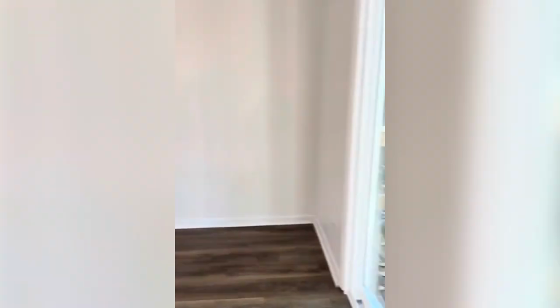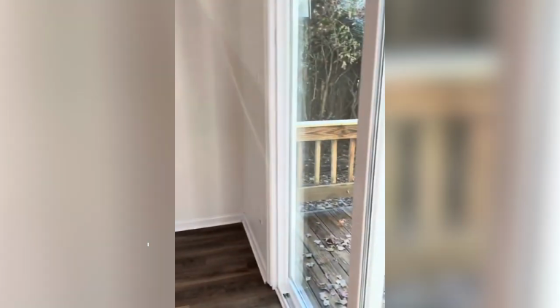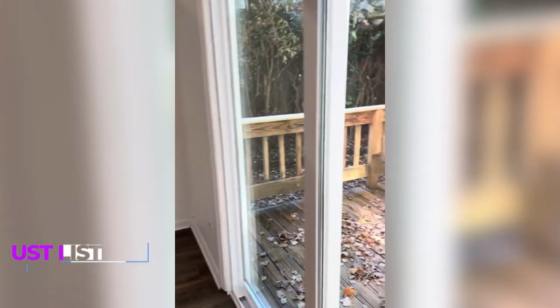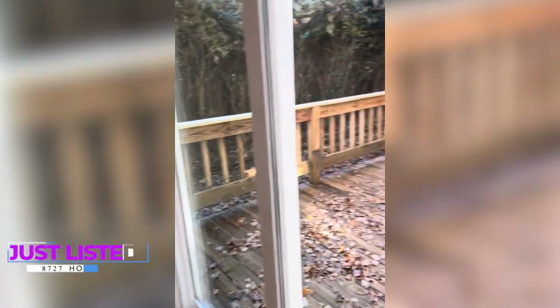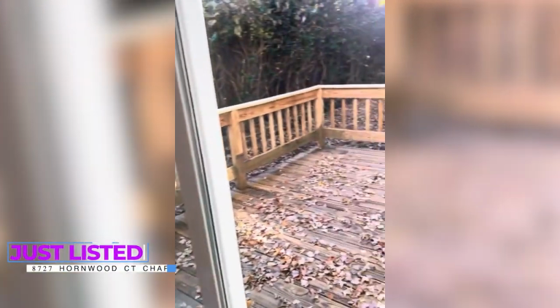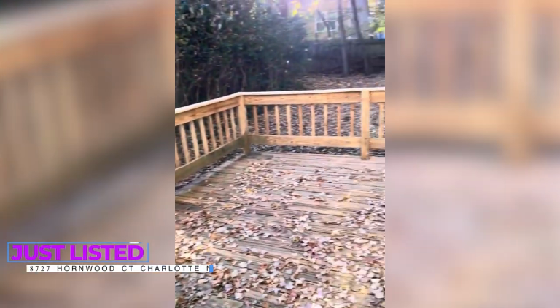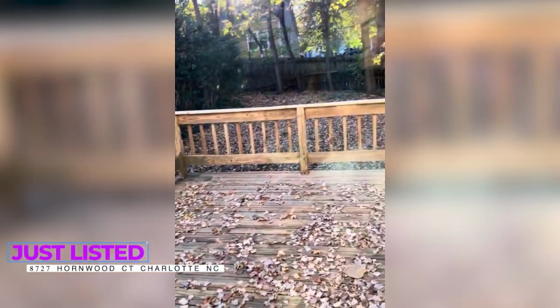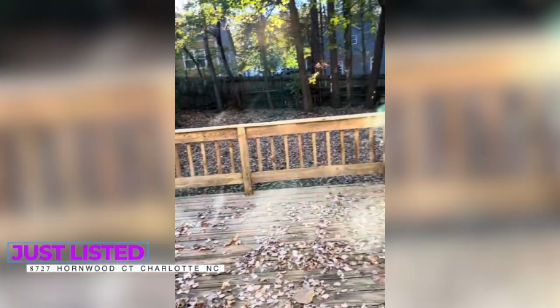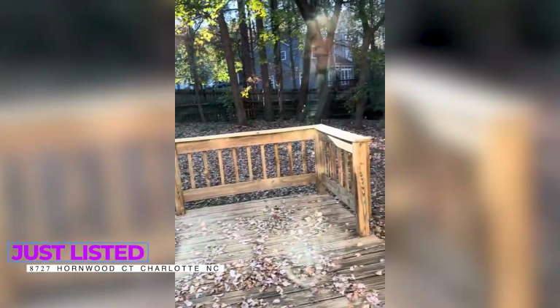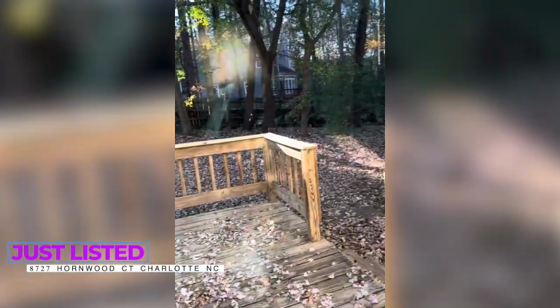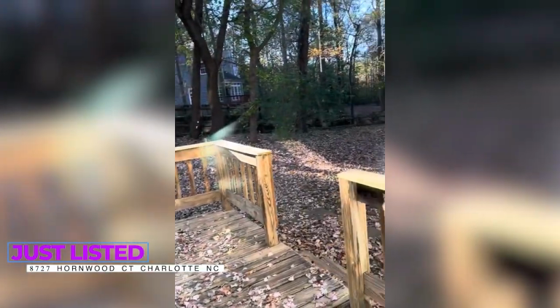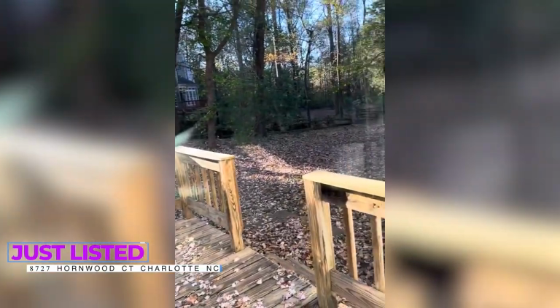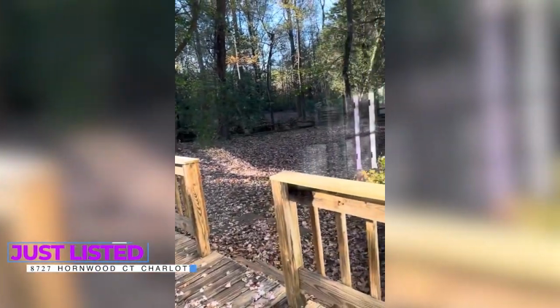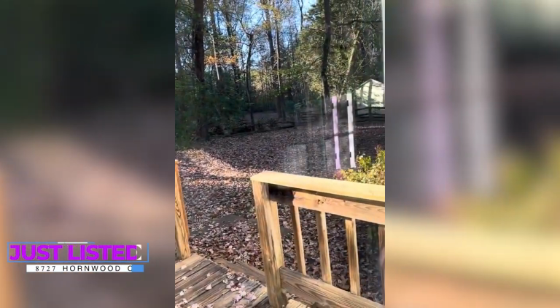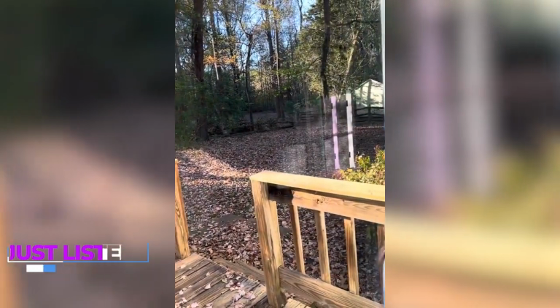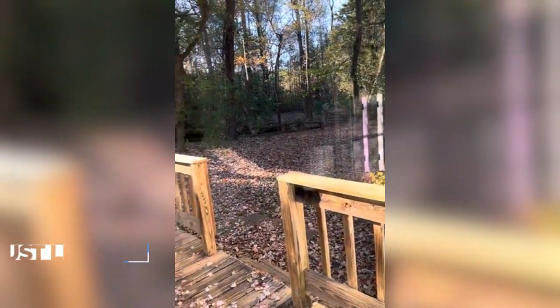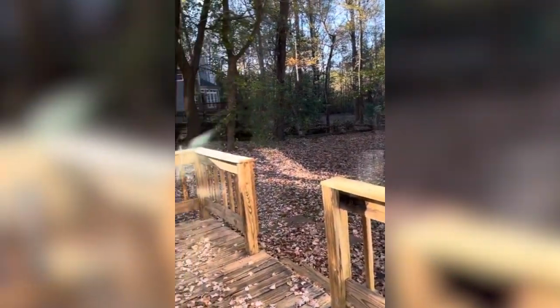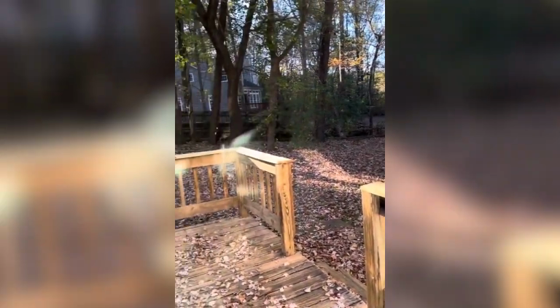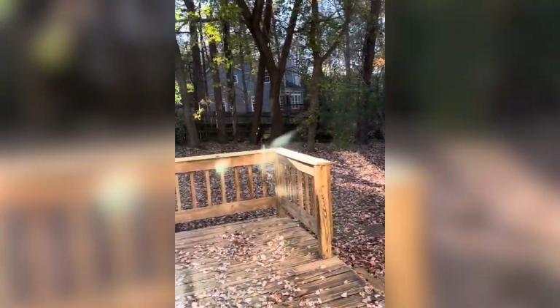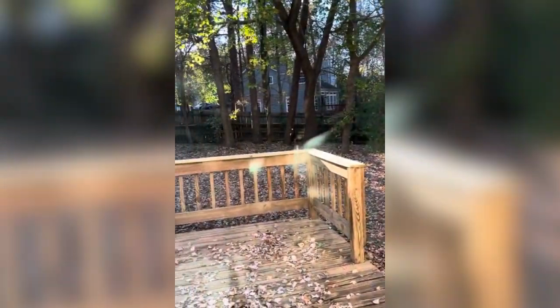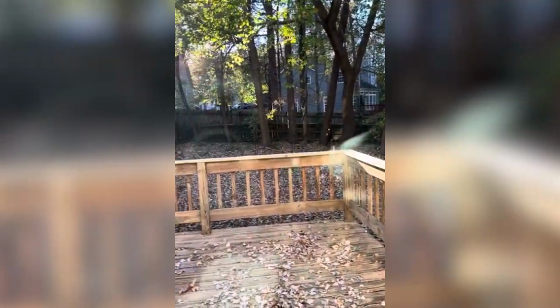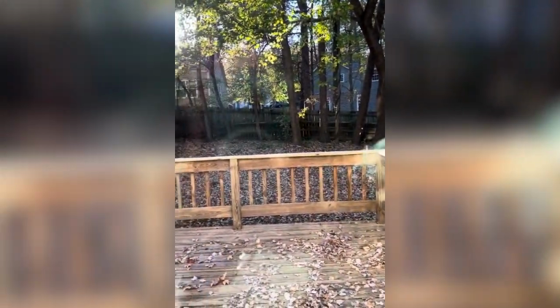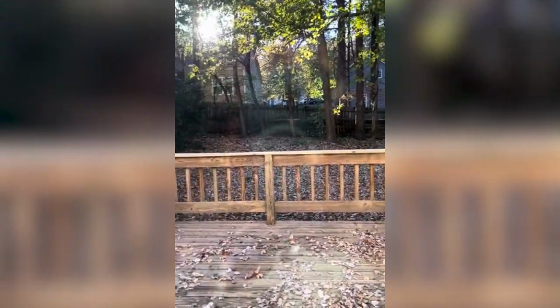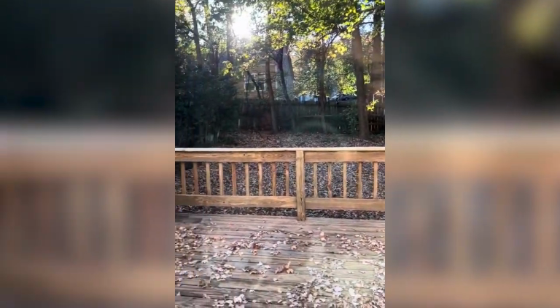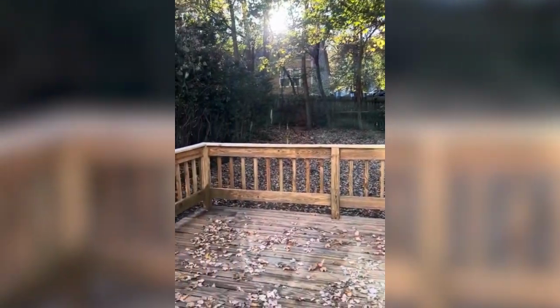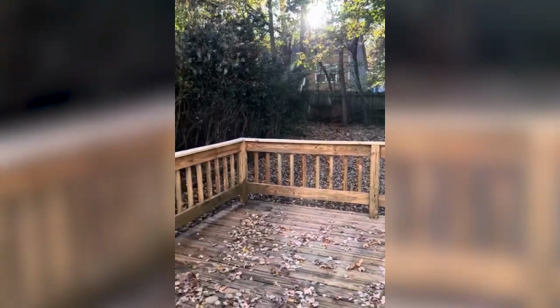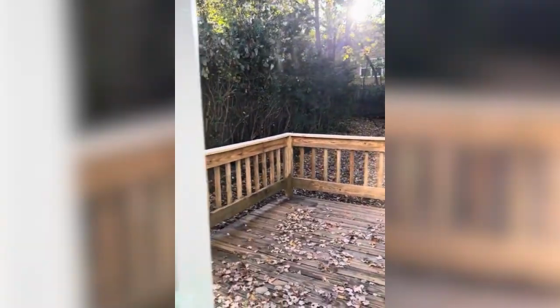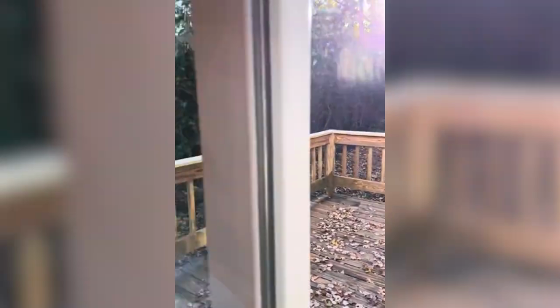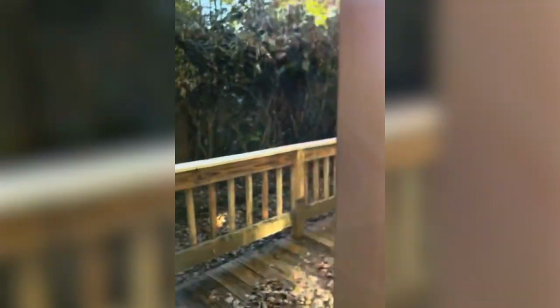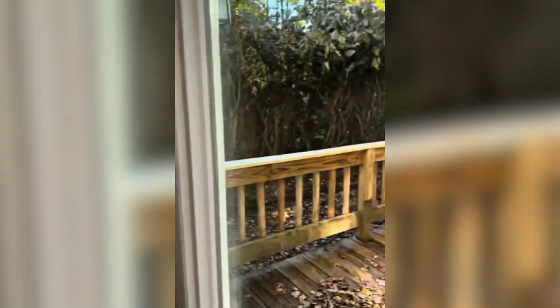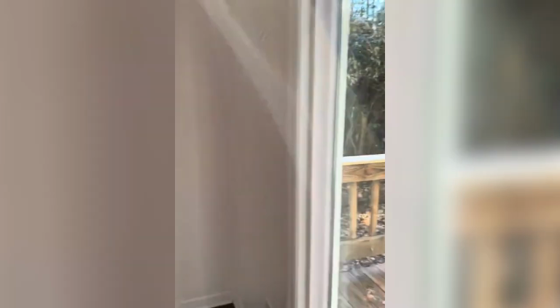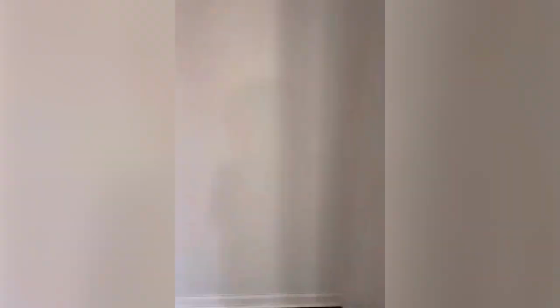Peeking outside, you can see a beautiful deck as well as a fenced-in, pretty level yard with lots of trees and landscaping.